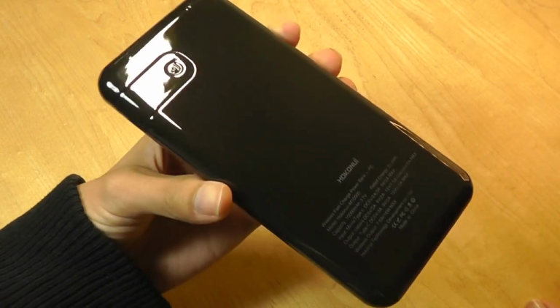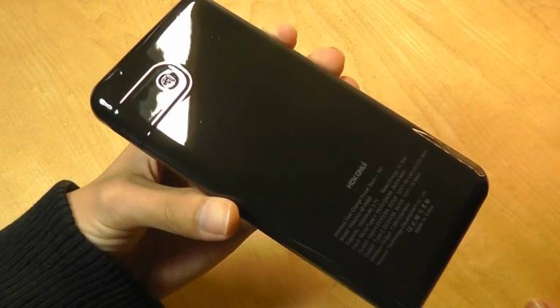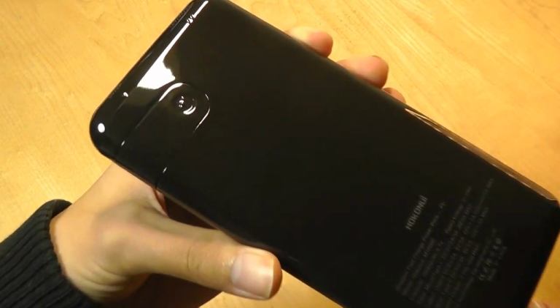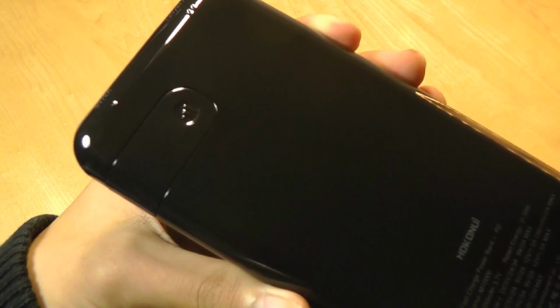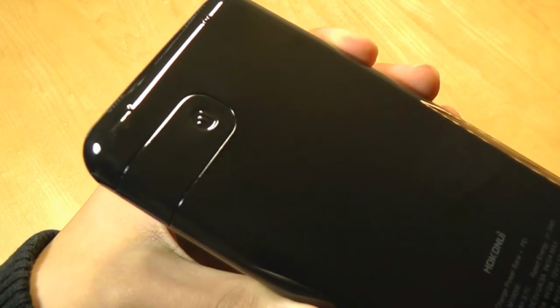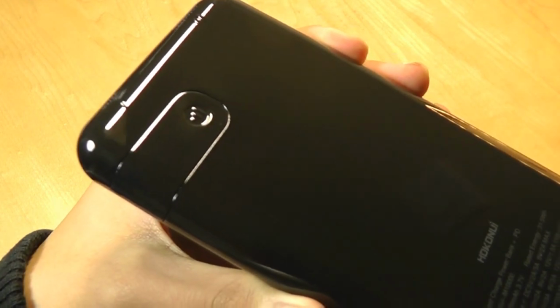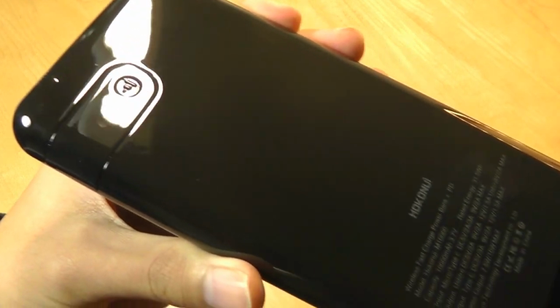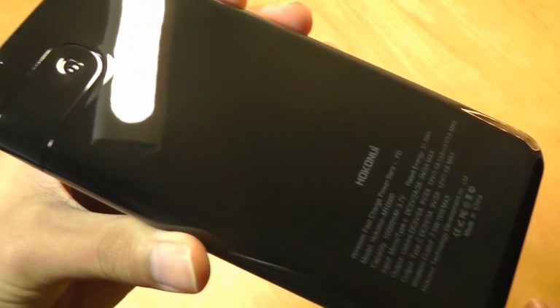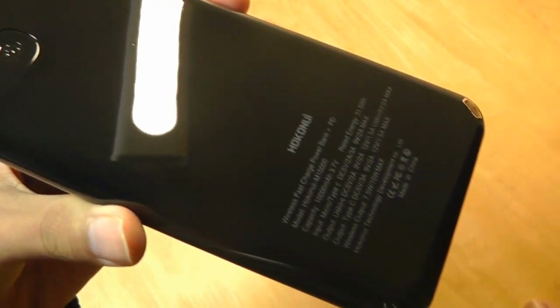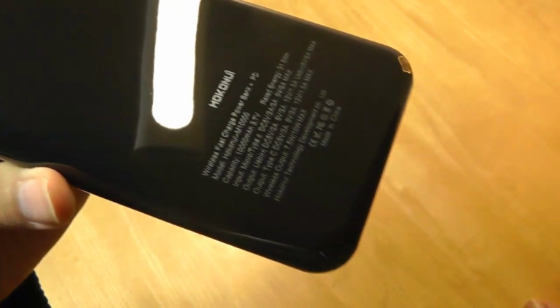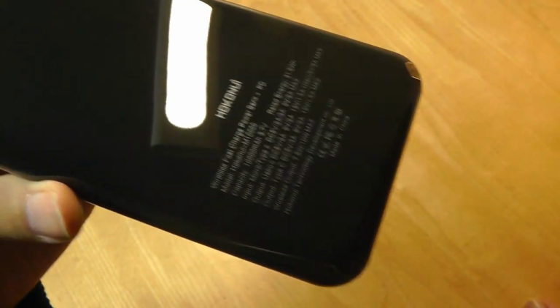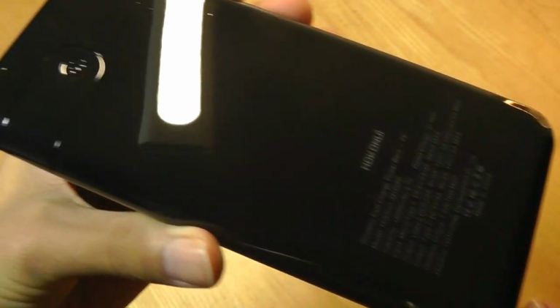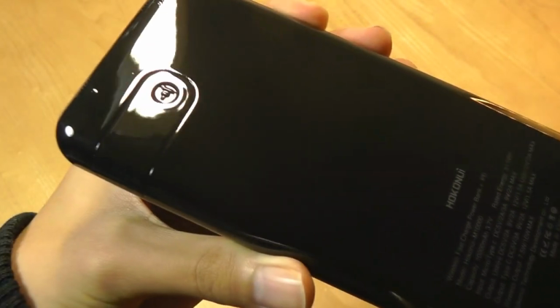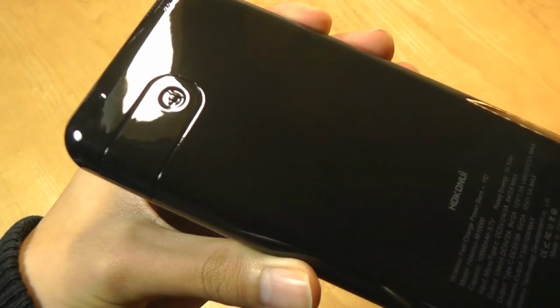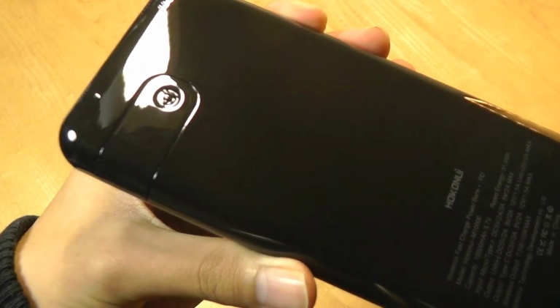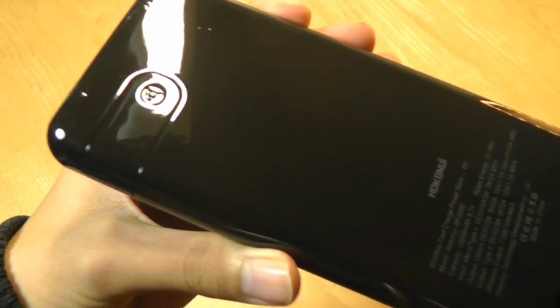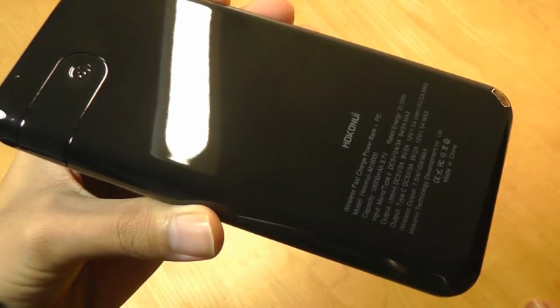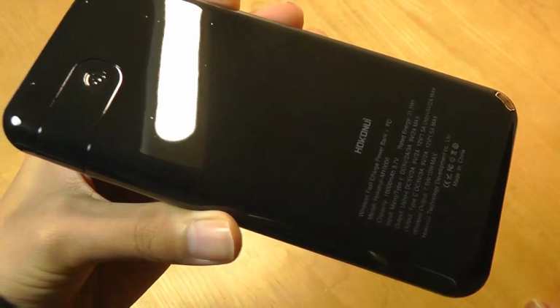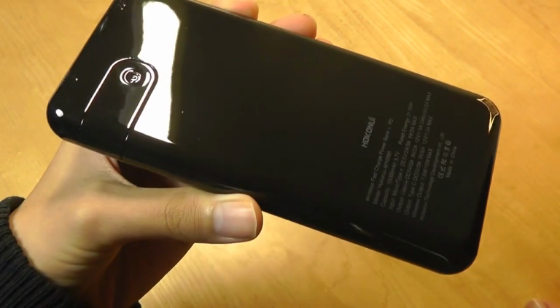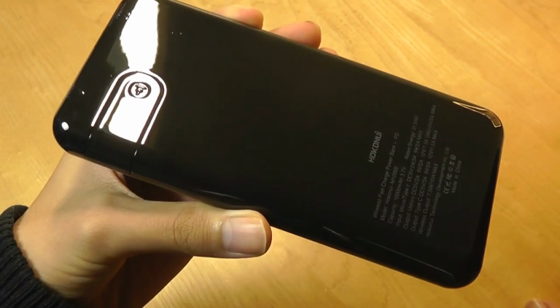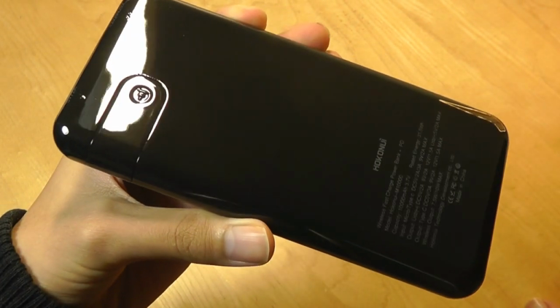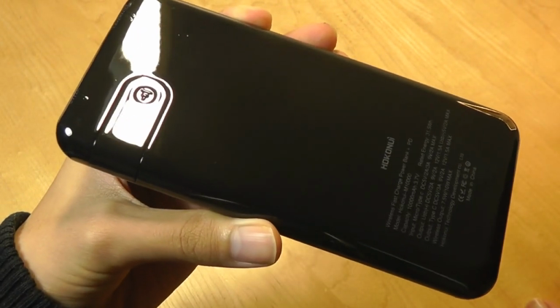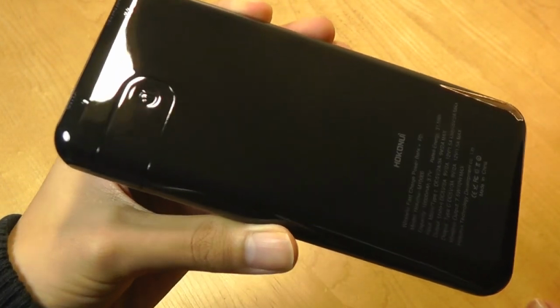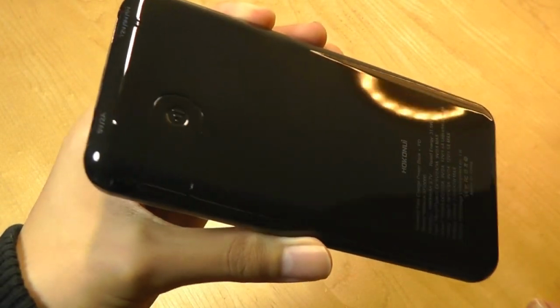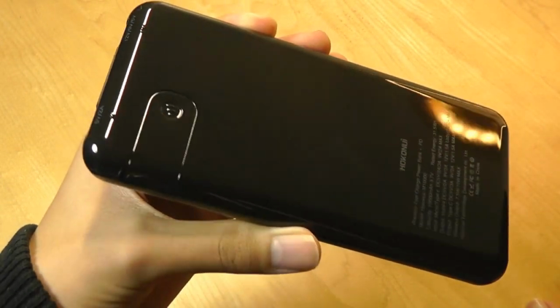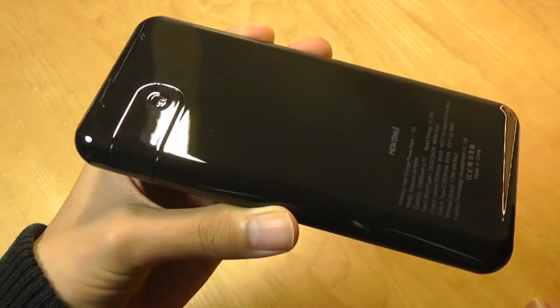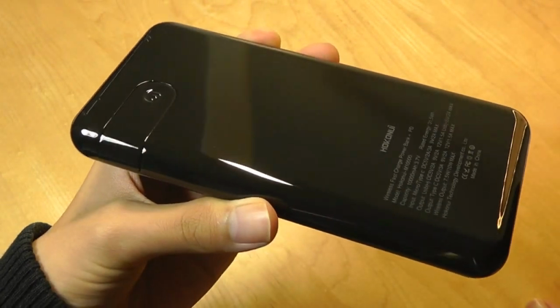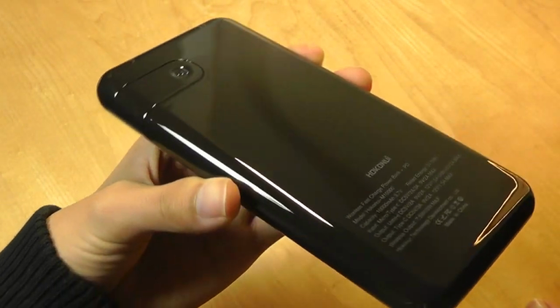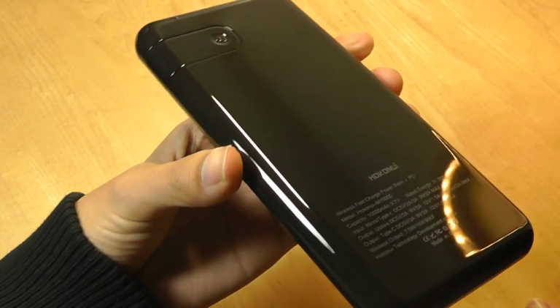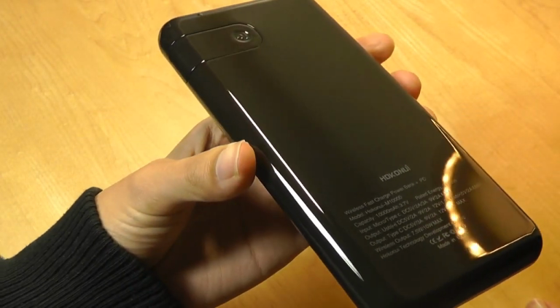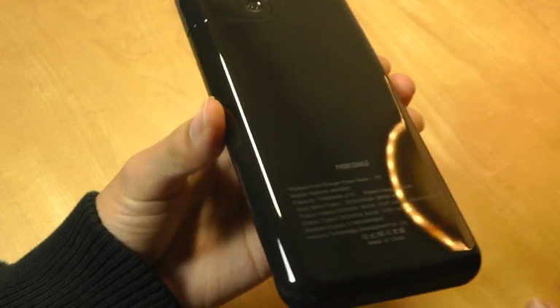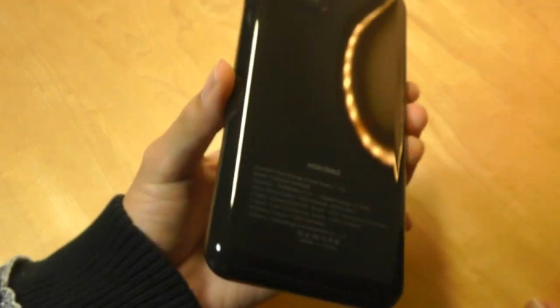It's now made entirely out of this glossy plastic material, kind of like a piano finish — very reflective, and it will definitely attract fingerprints more. Not quite as practical as the last generation, which was coated in a soft-touch rubber material that's easier to grip.